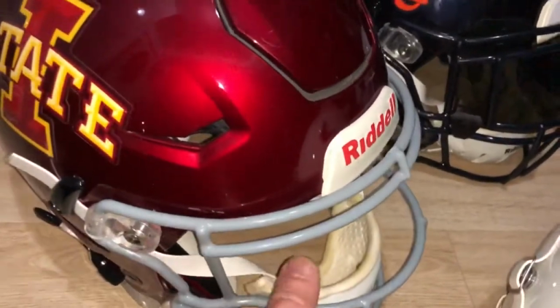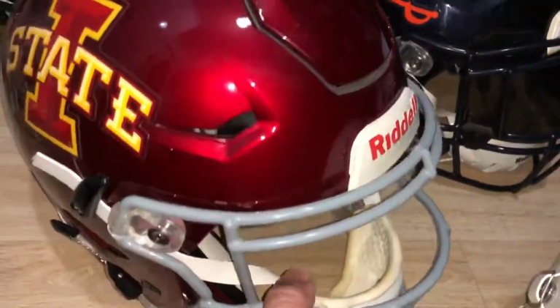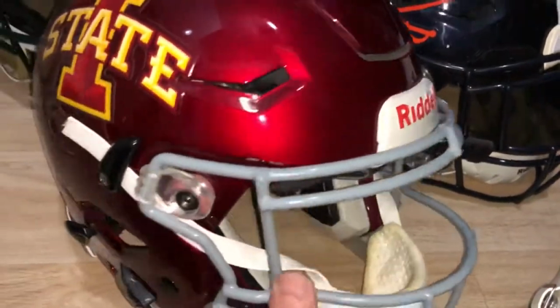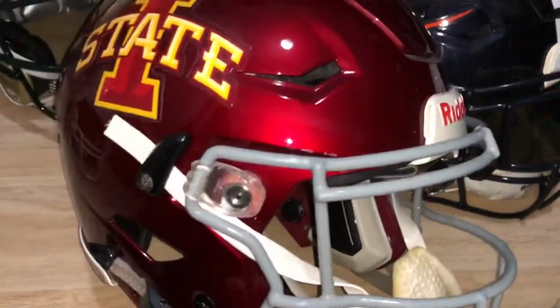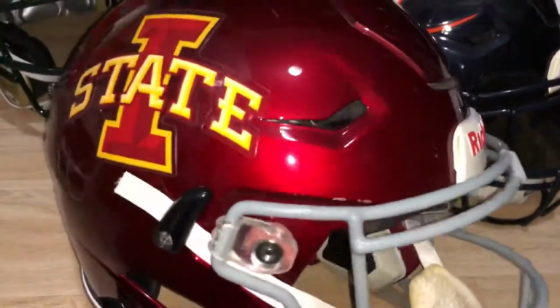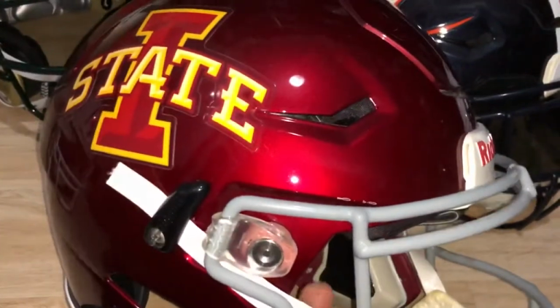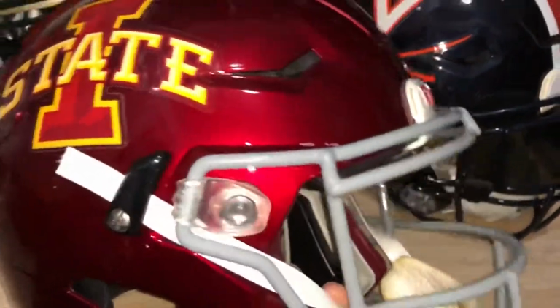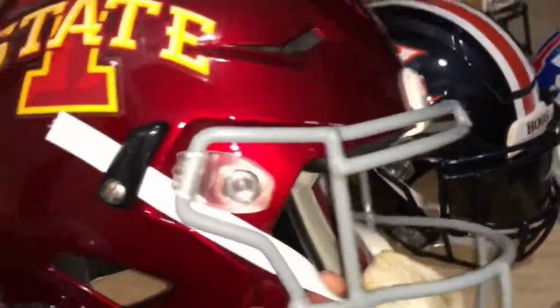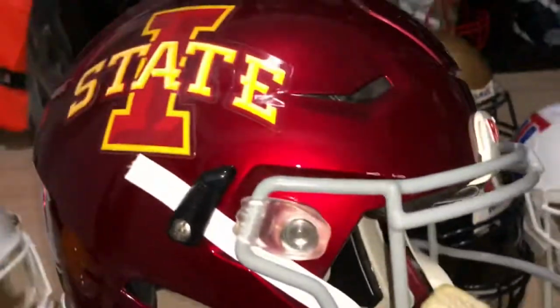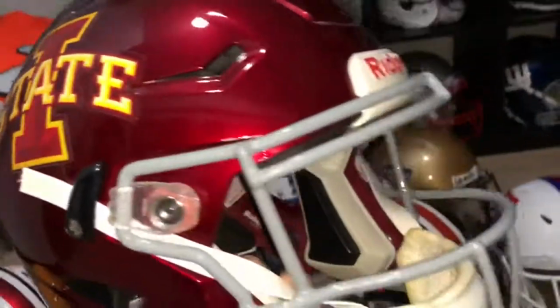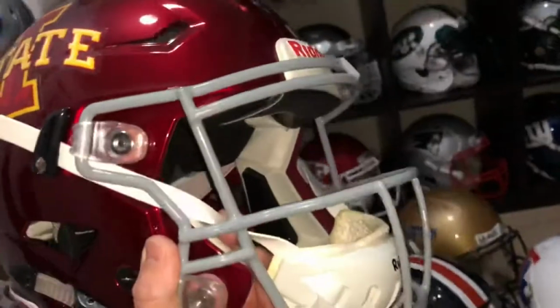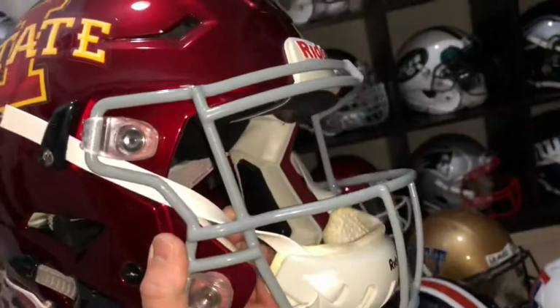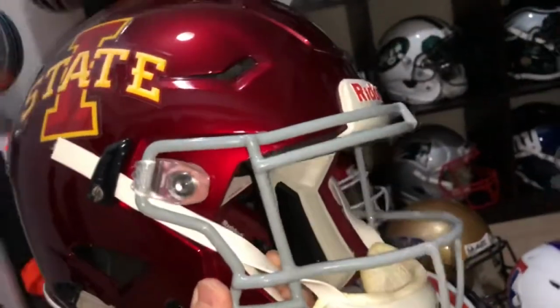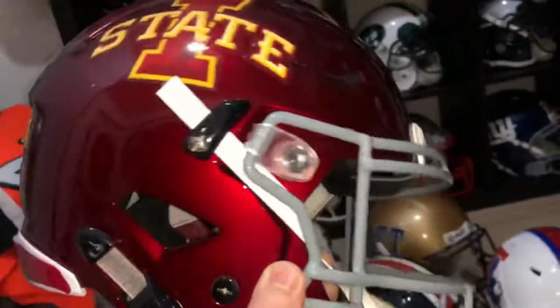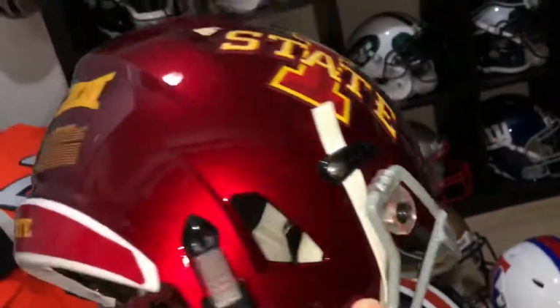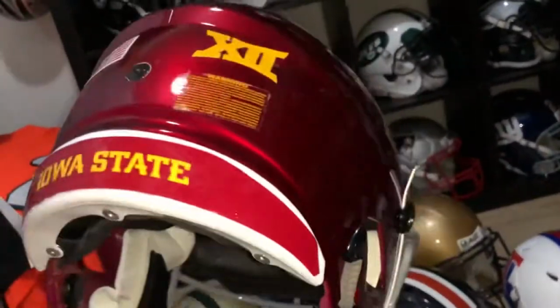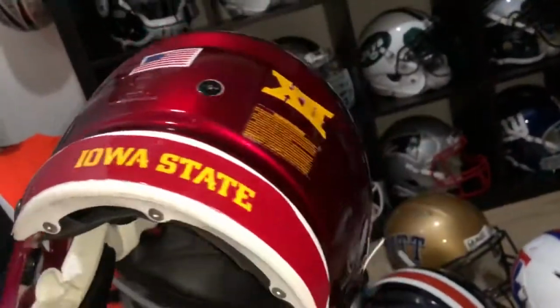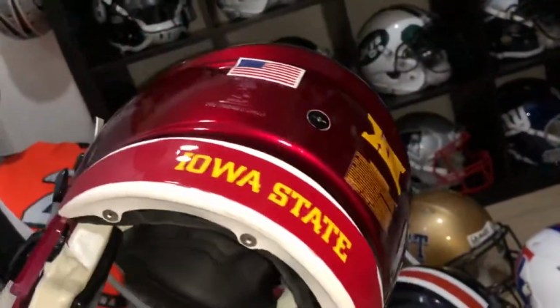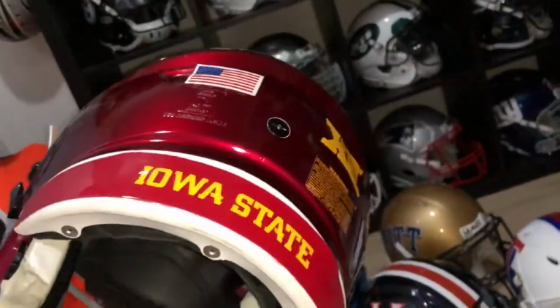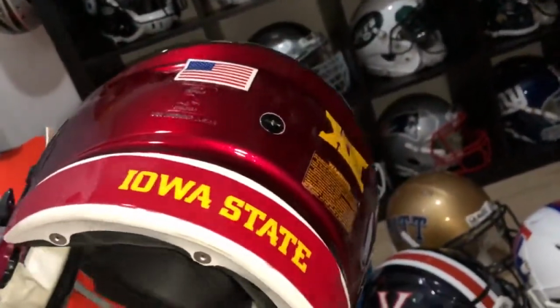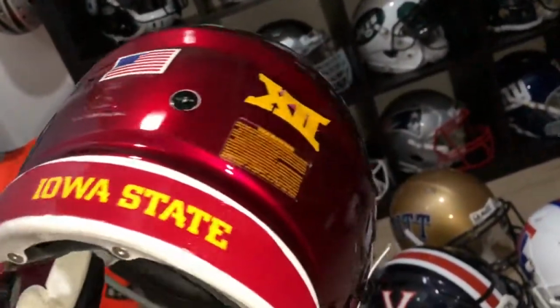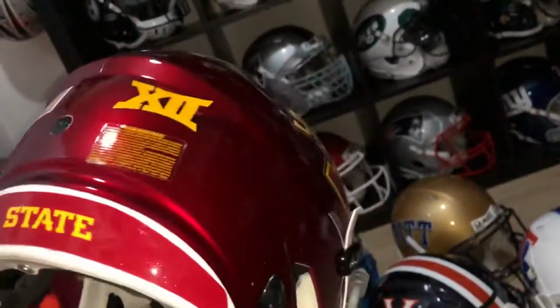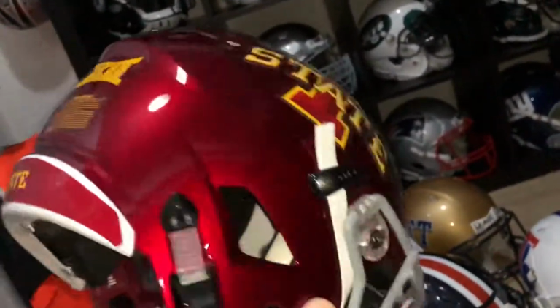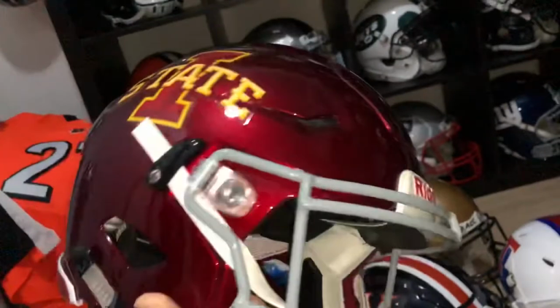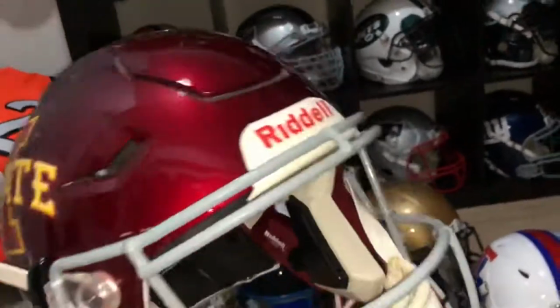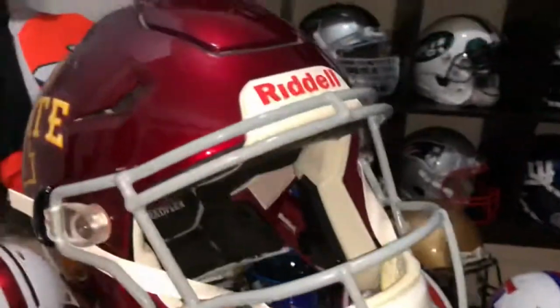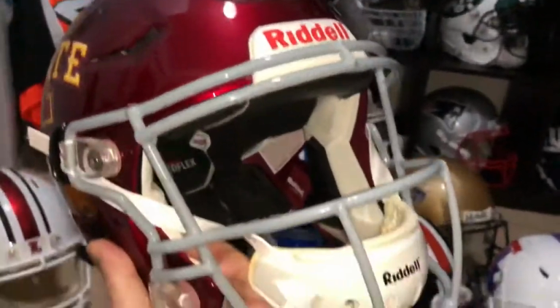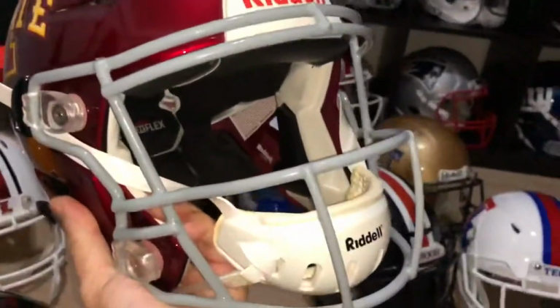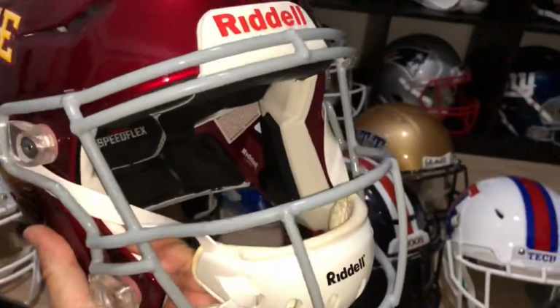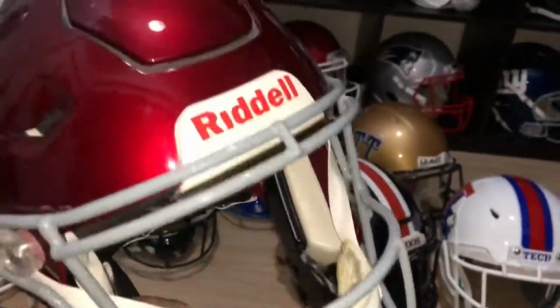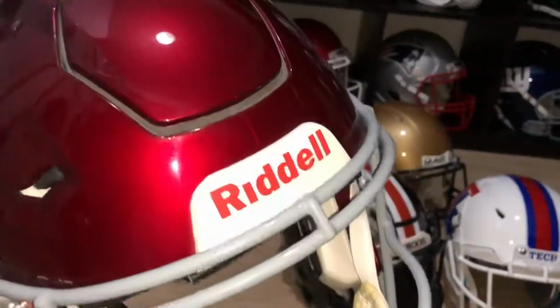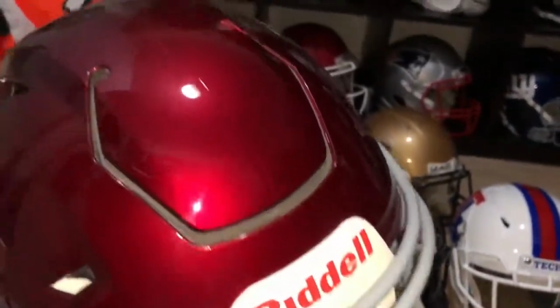Another Speed Flex — I've had this one for a while, you've seen it in other videos. Finally decided to put it together: Iowa State Cyclones, Big 12. I'm almost finished my Big 12 collection — I'll do a video on that soon.